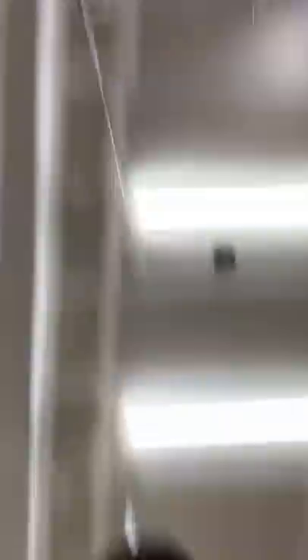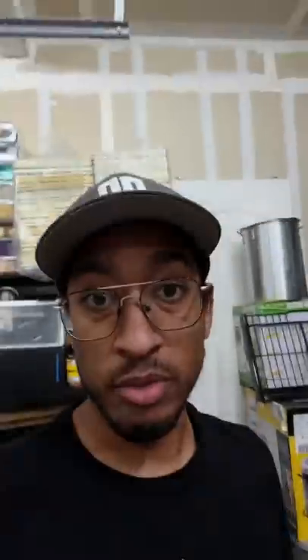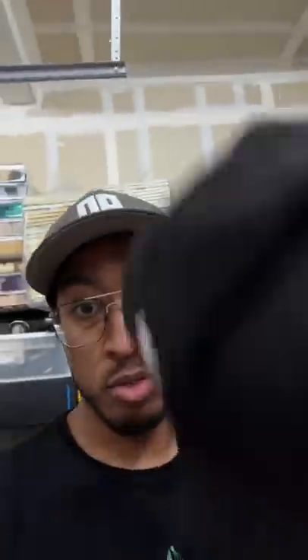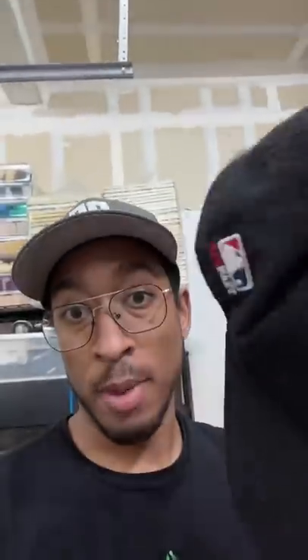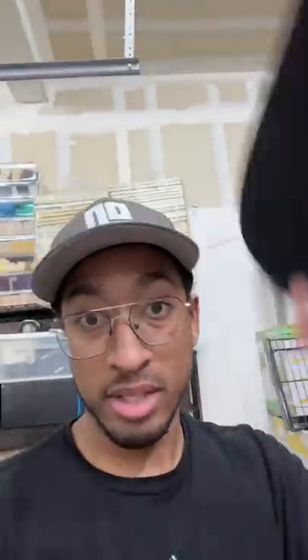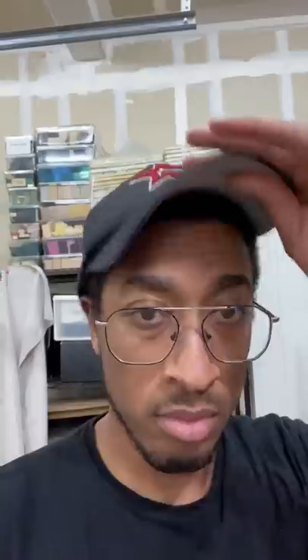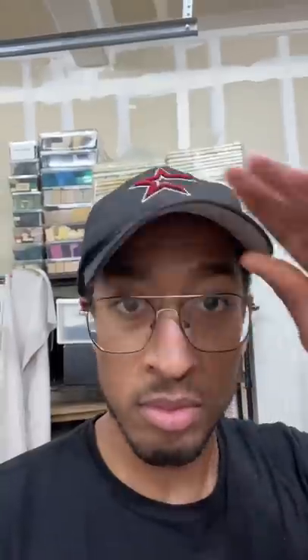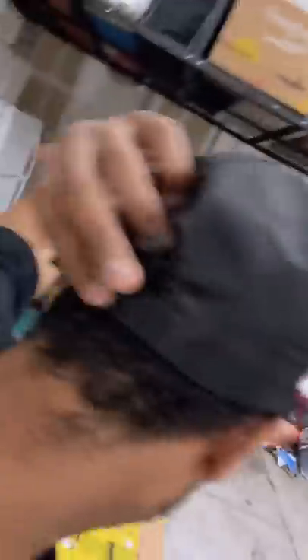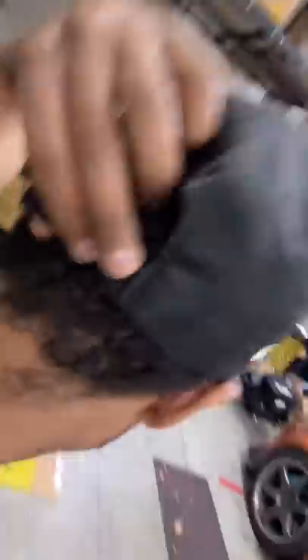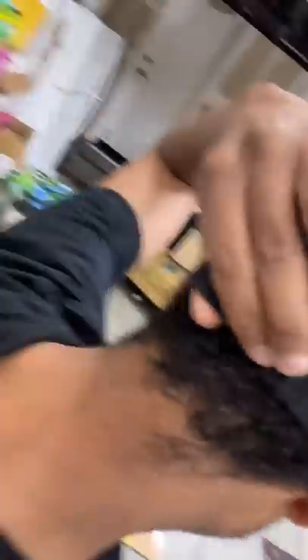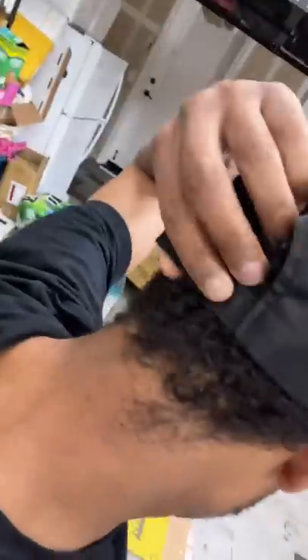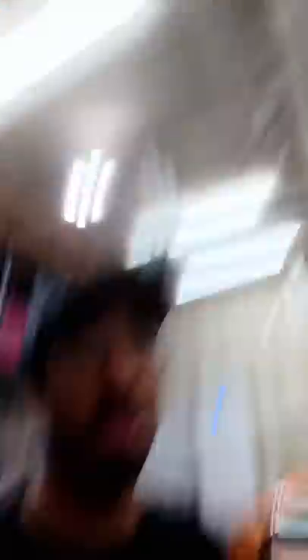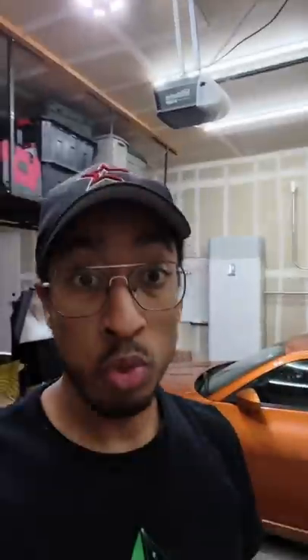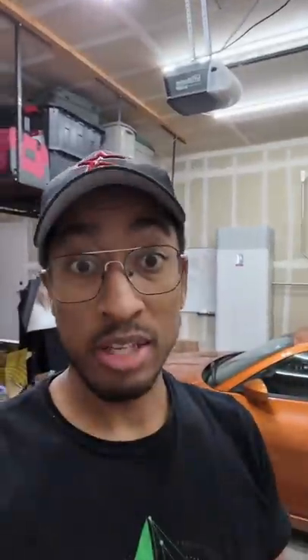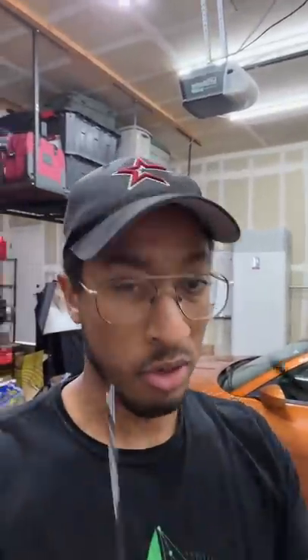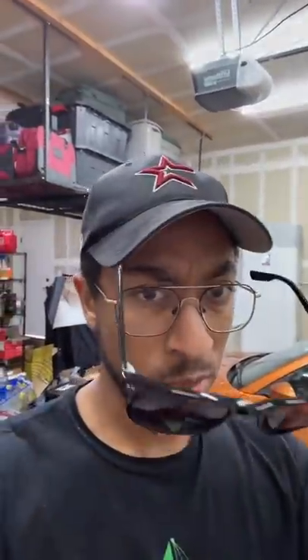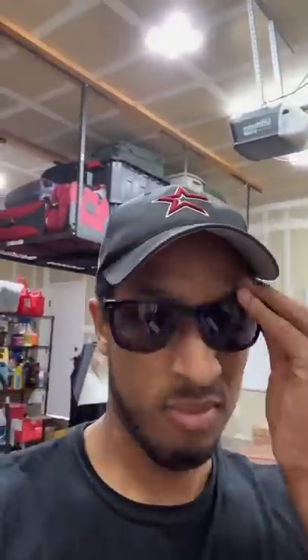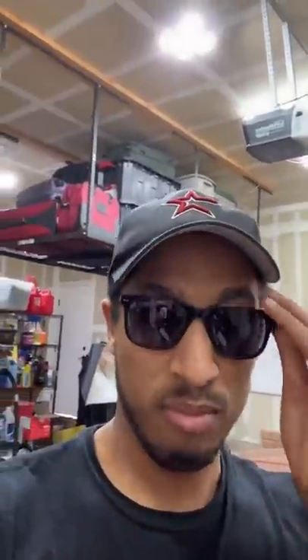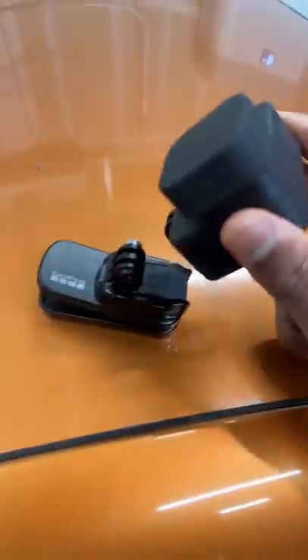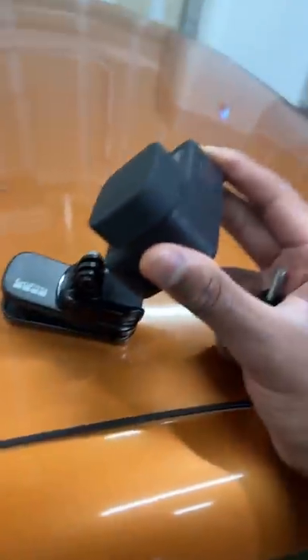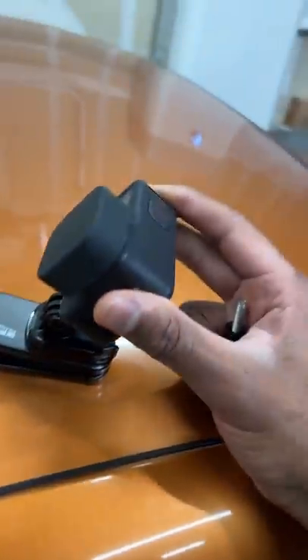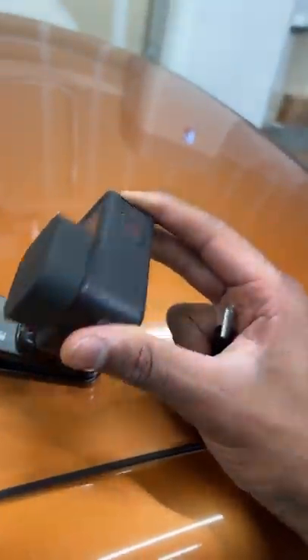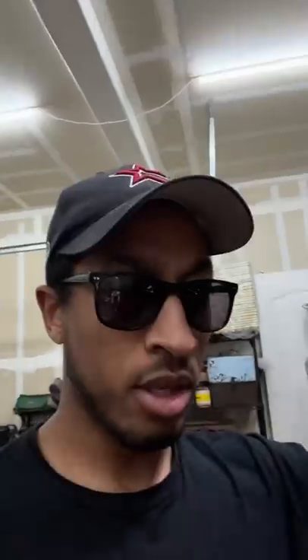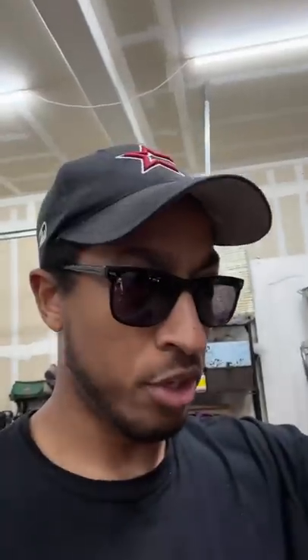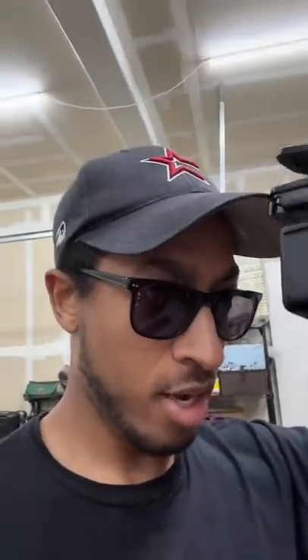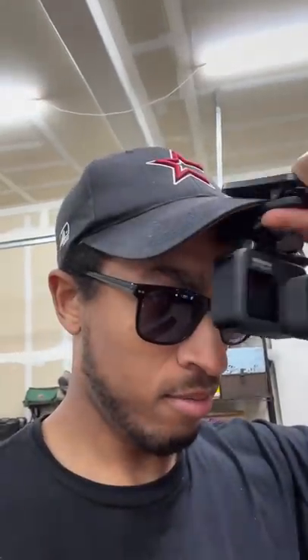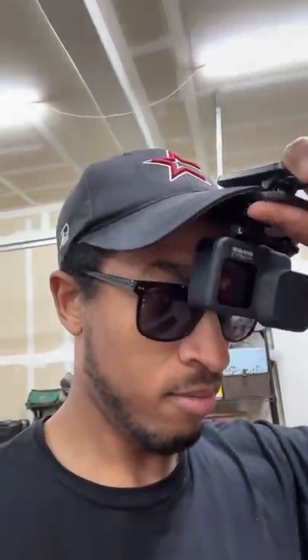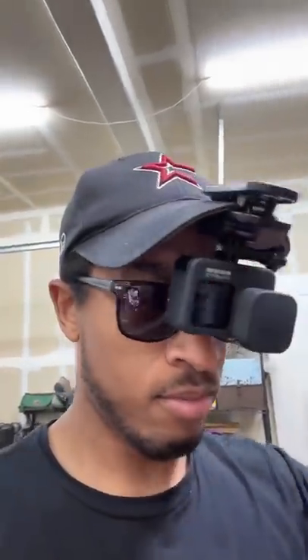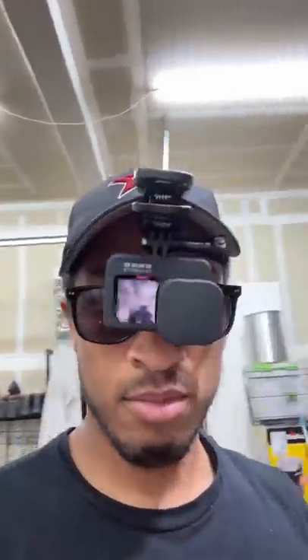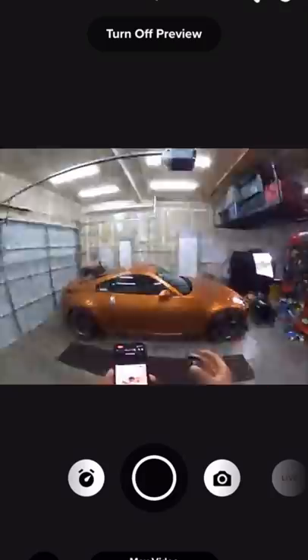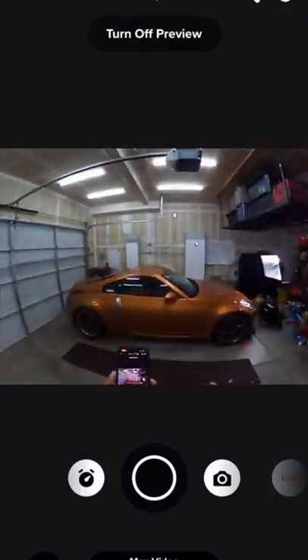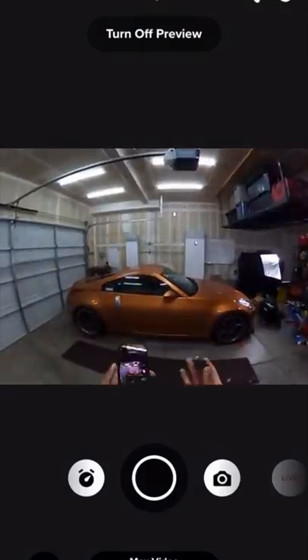So first, we'll swap hats. Make sure it's nice and tight. Use whatever glasses feel comfortable. Mount your GoPro, then clip it to your hat. And this is what we have so far.